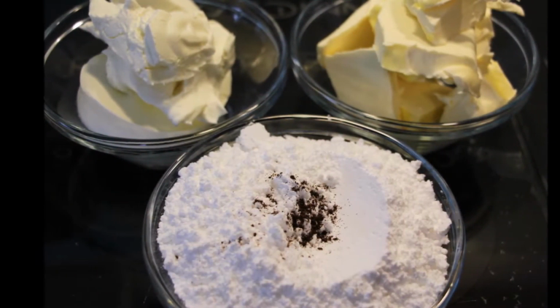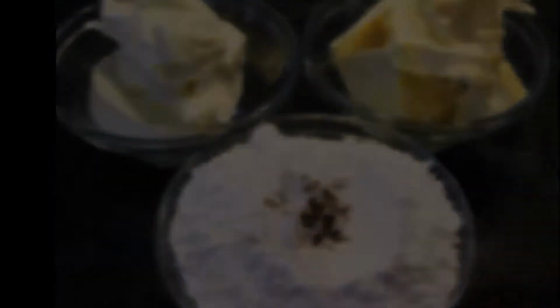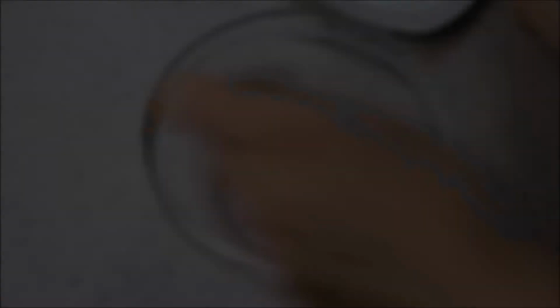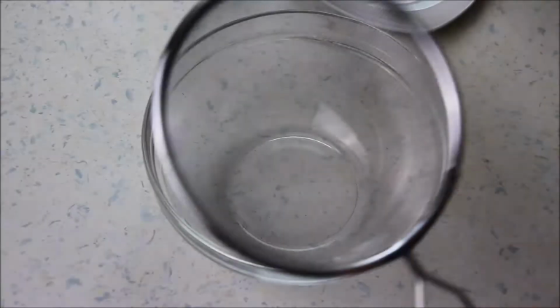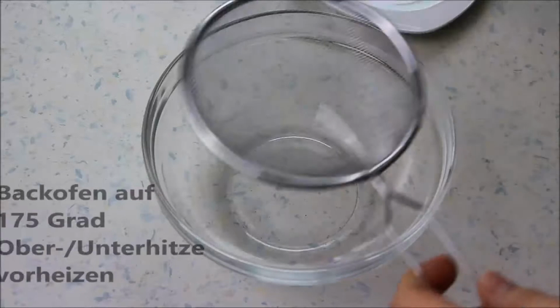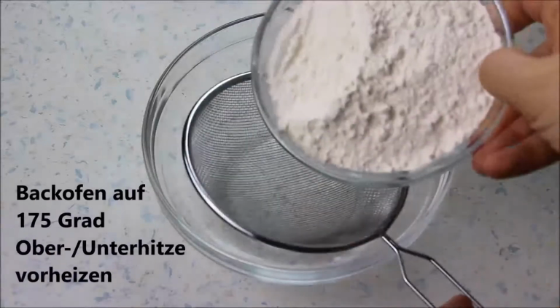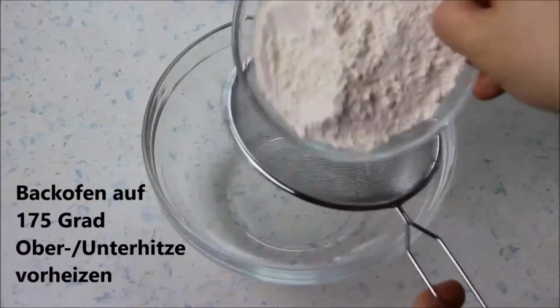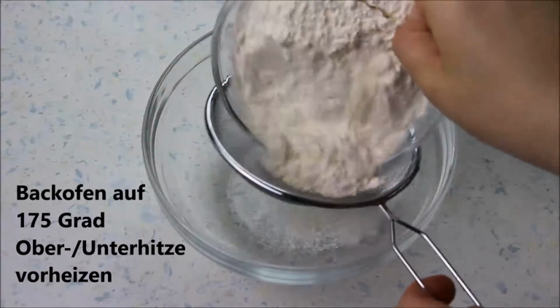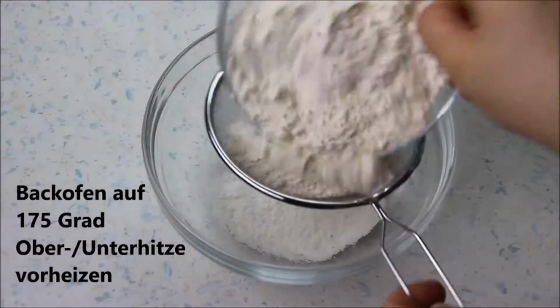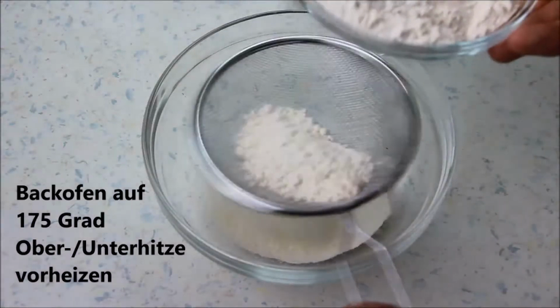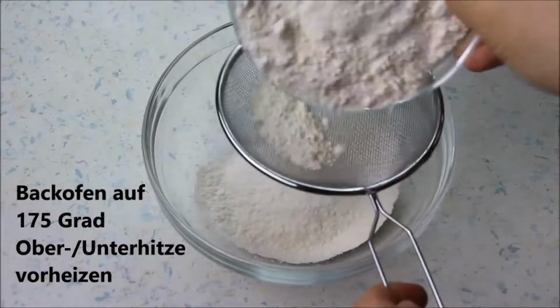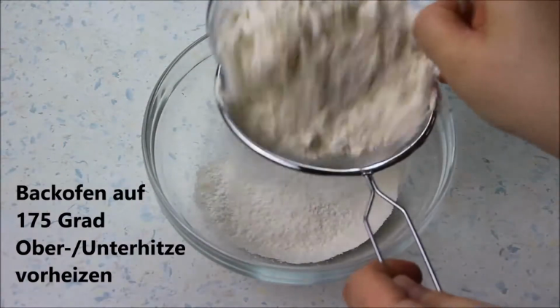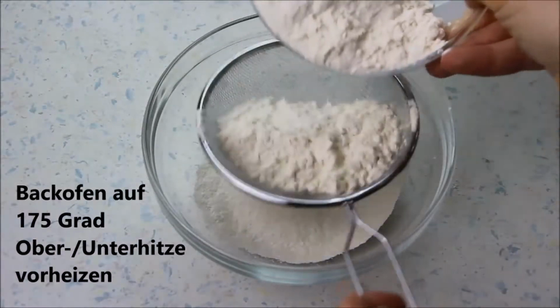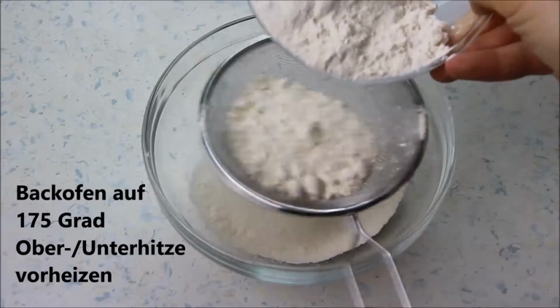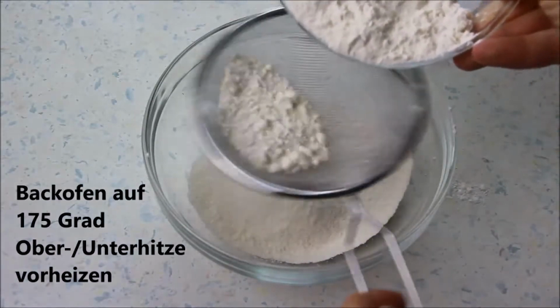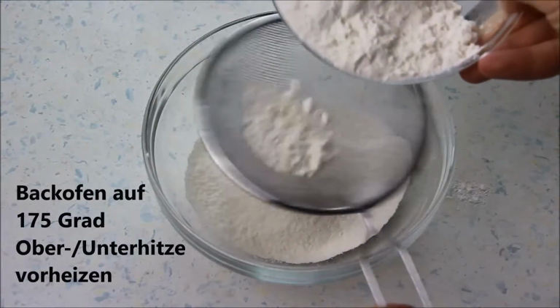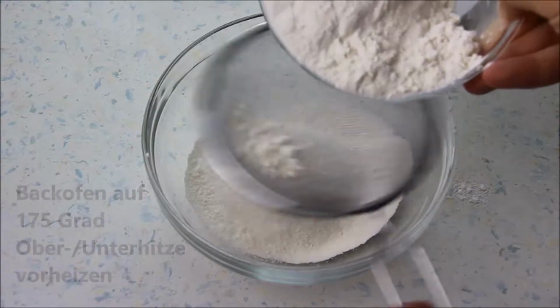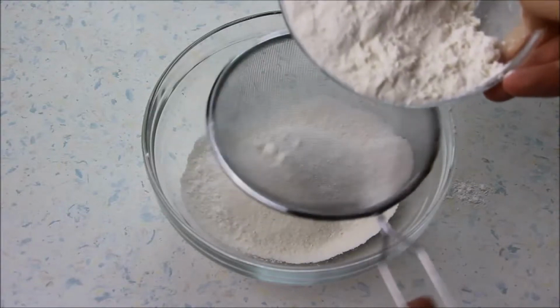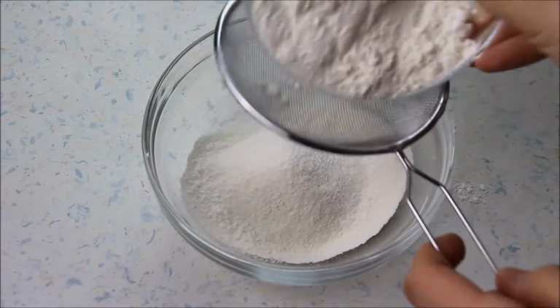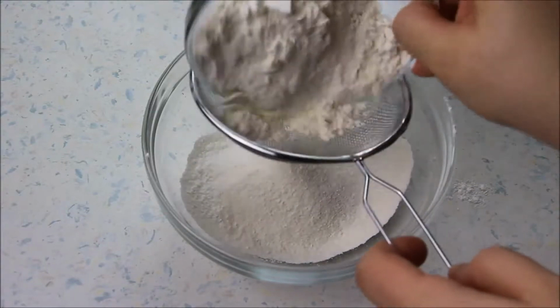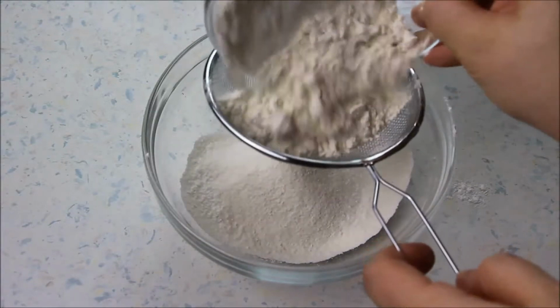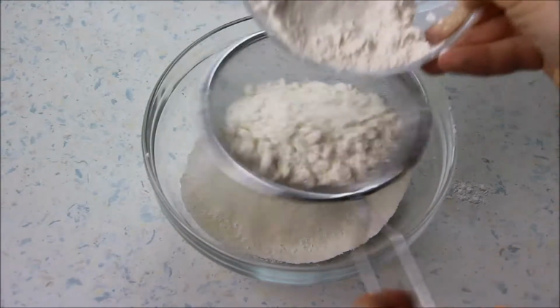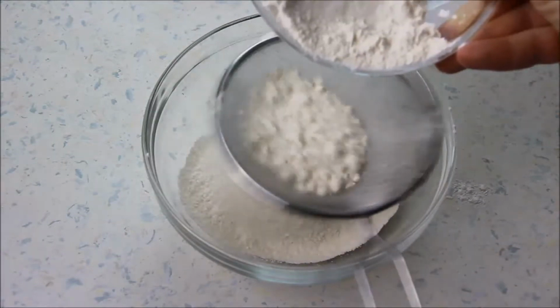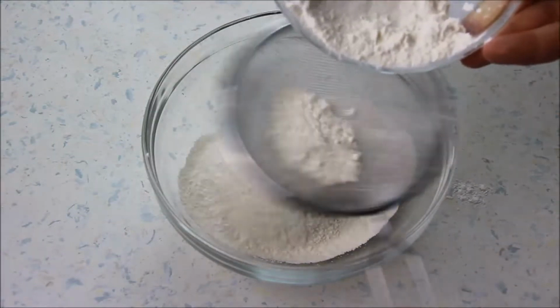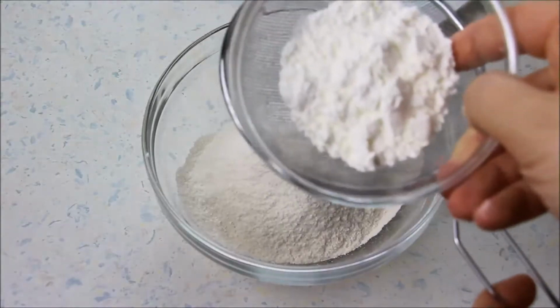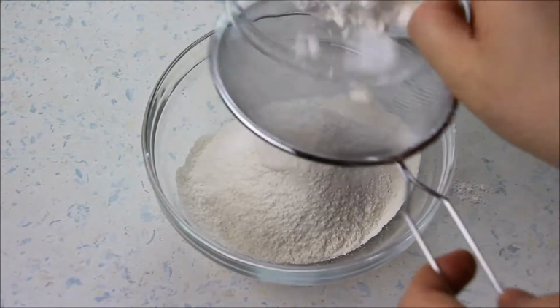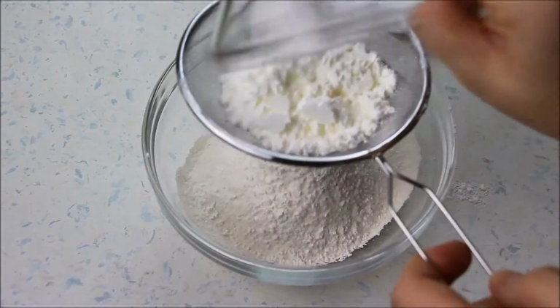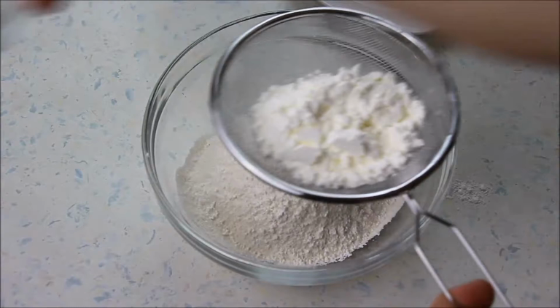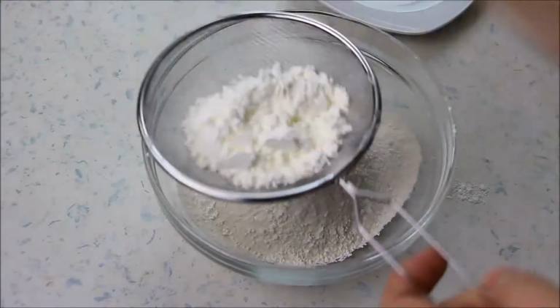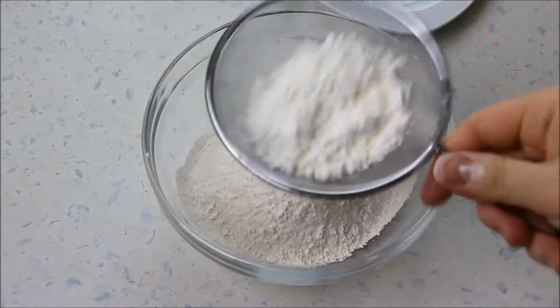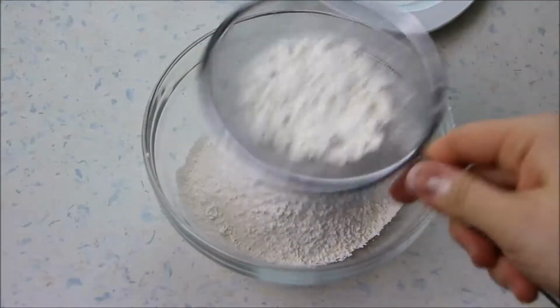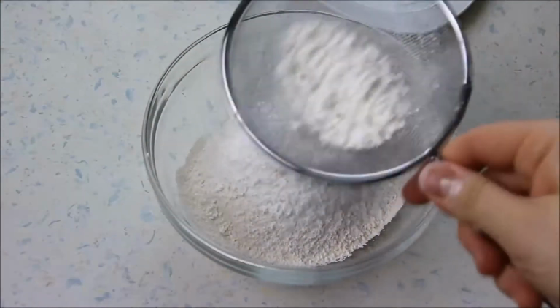Wir beginnen mit der Zubereitung der Muffins. In eine Schüssel siebt ihr erstmal alle trockenen Zutaten – das wären das Mehl, die Speisestärke, Kakao, Salz und Backsoda oder Natron. Verrührt die Zutaten gut miteinander und stellt sie auf die Seite.